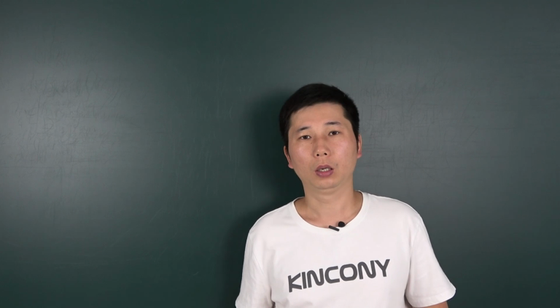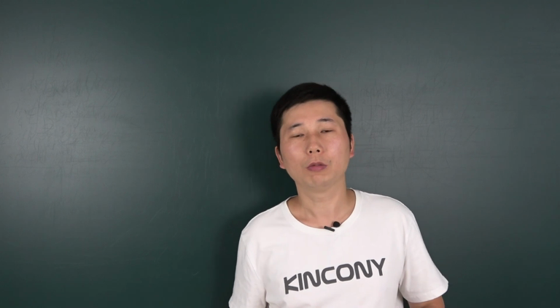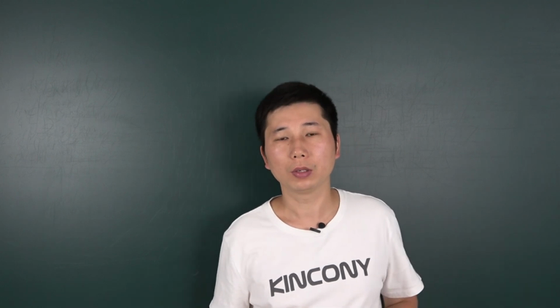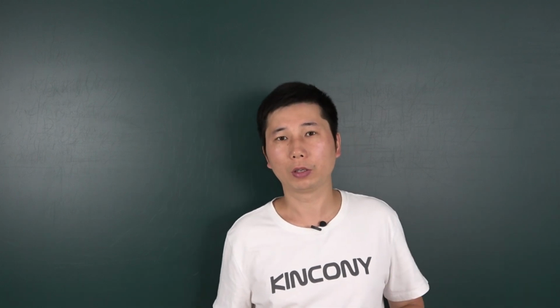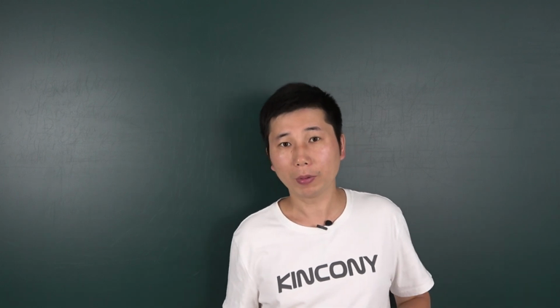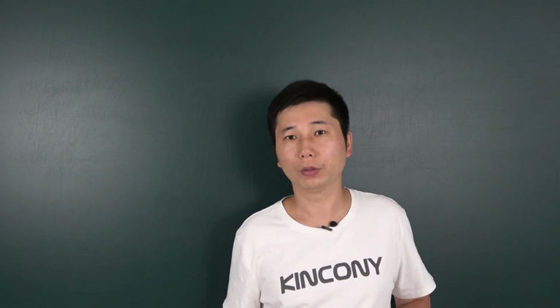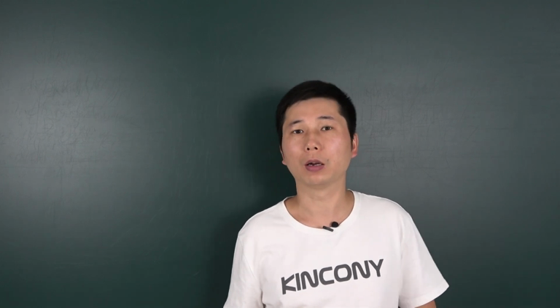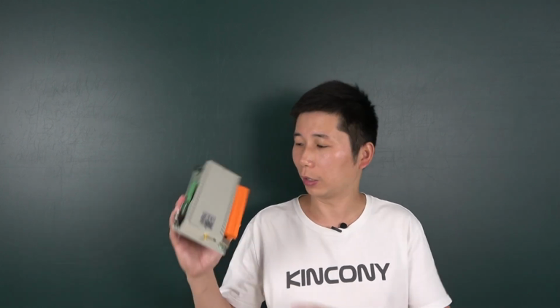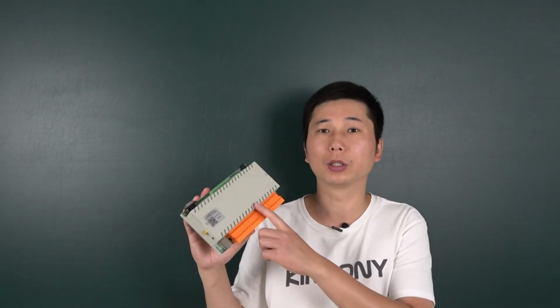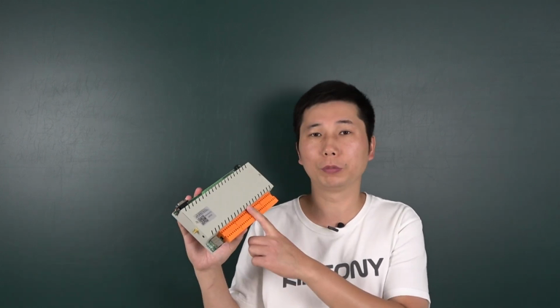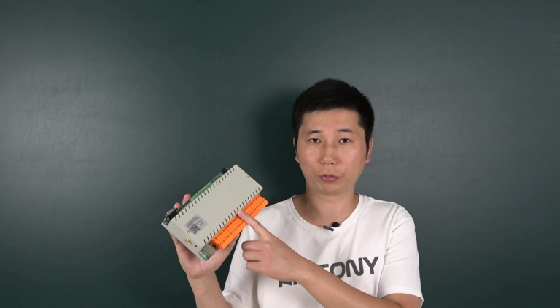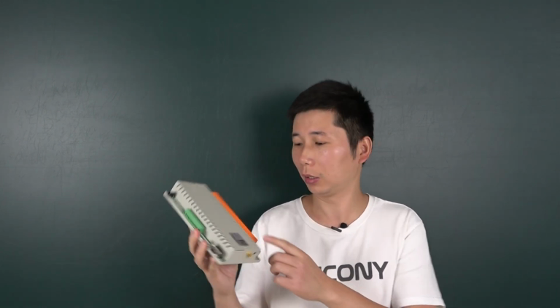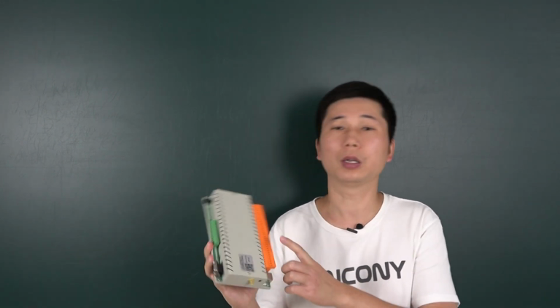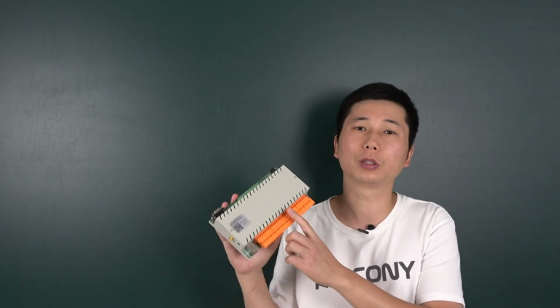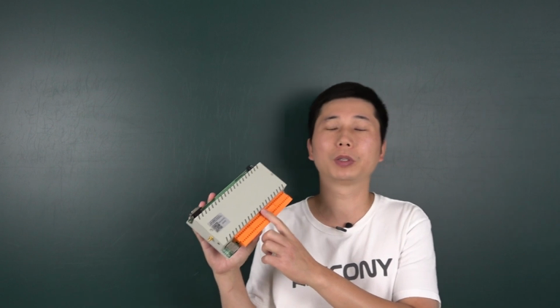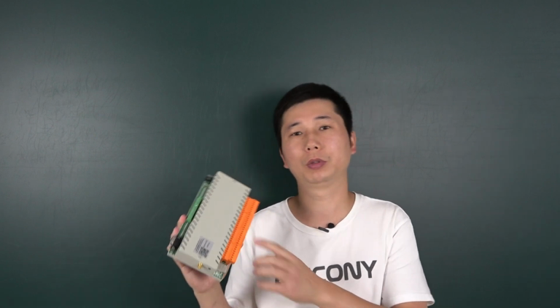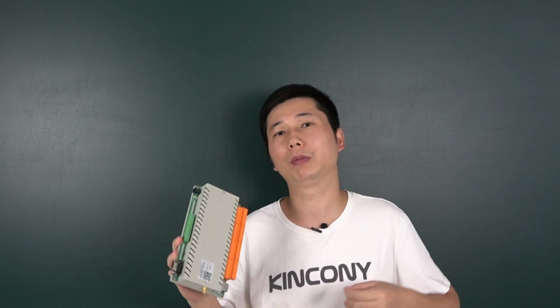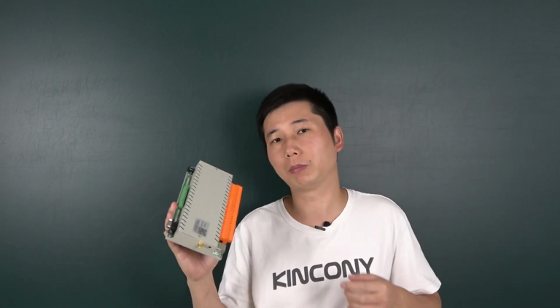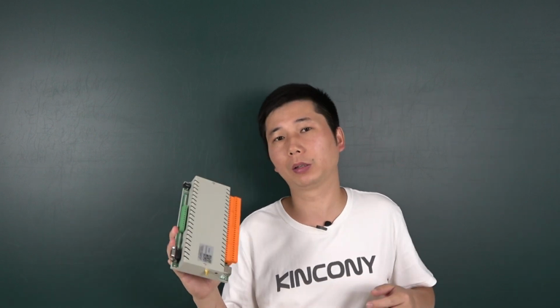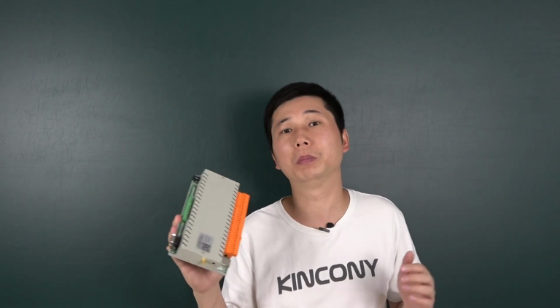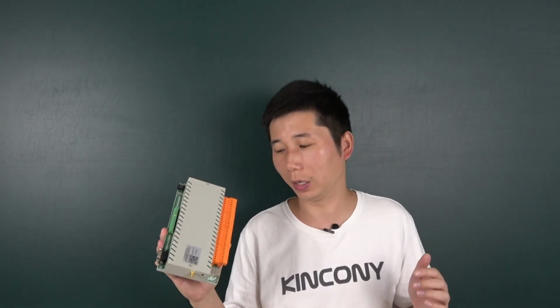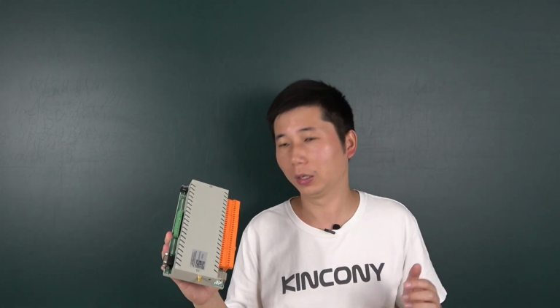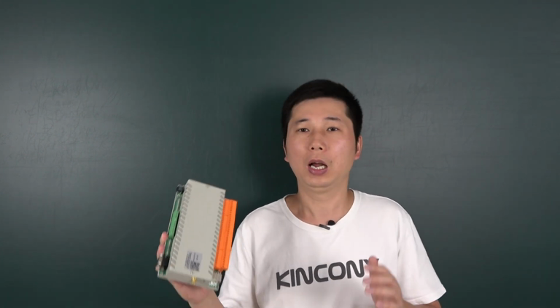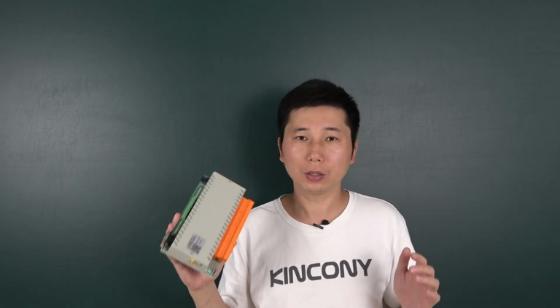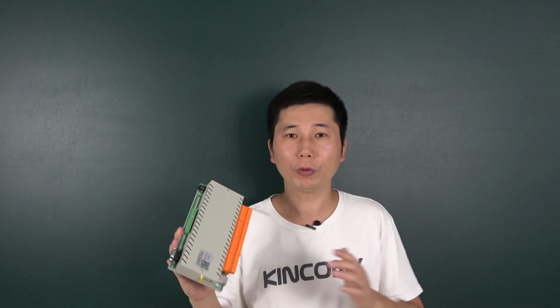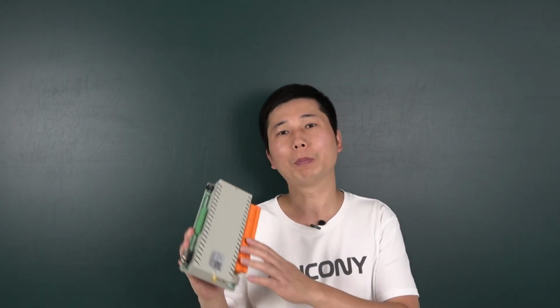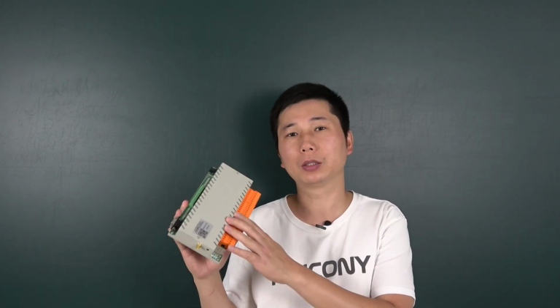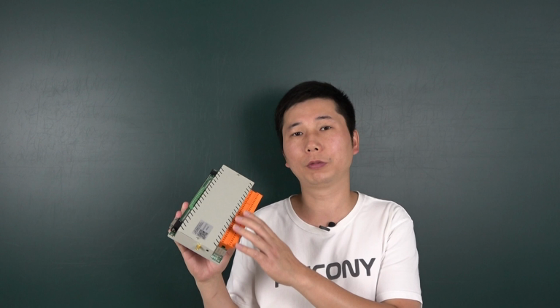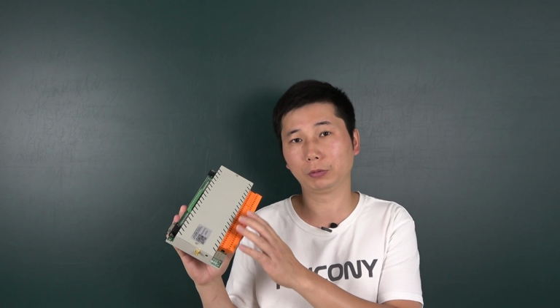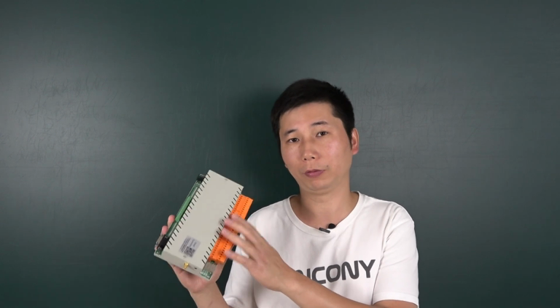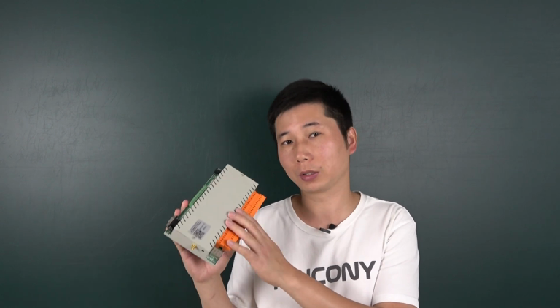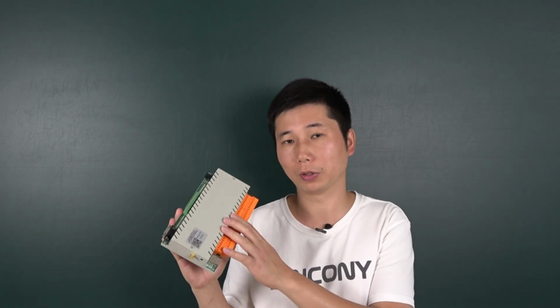Hello everyone, this is the development news of the H32B controller. This H32B controller has been on the market for many years, and this time we have updated the new firmware for this controller.